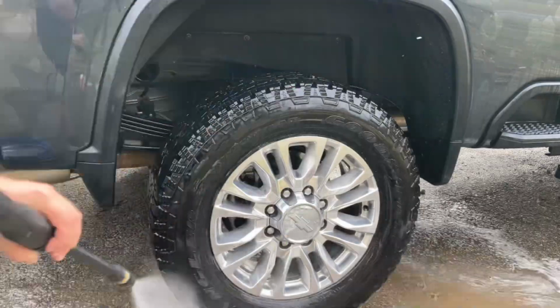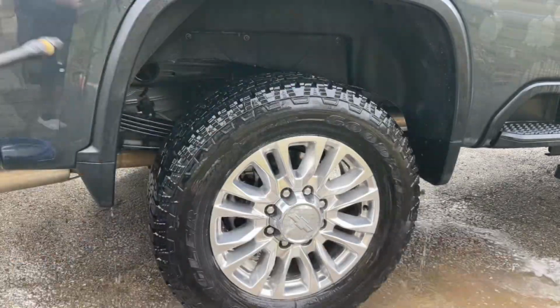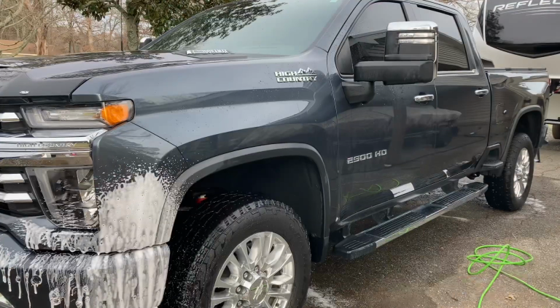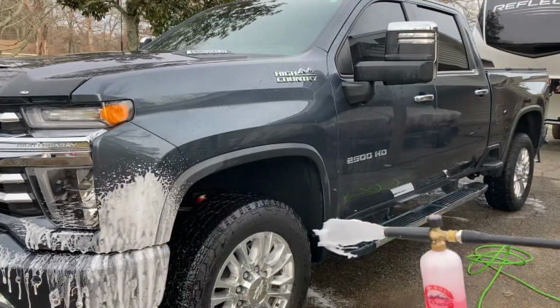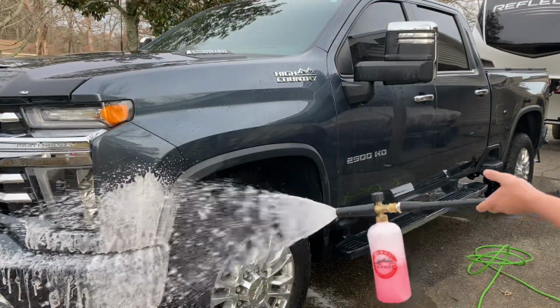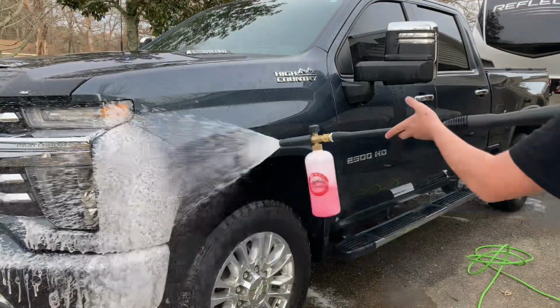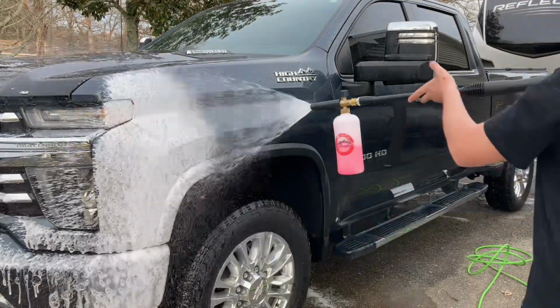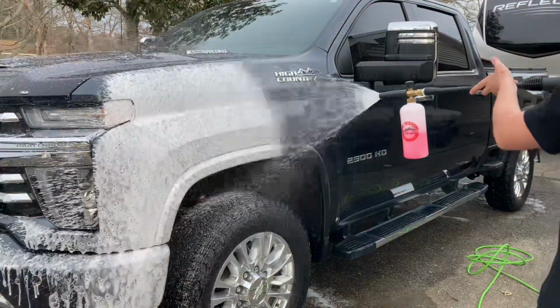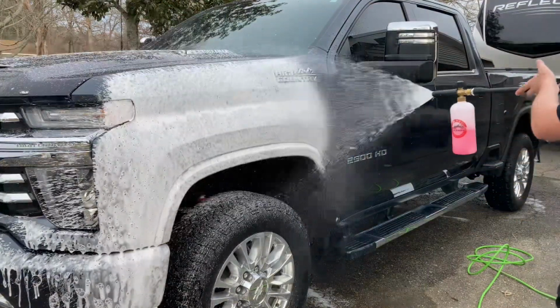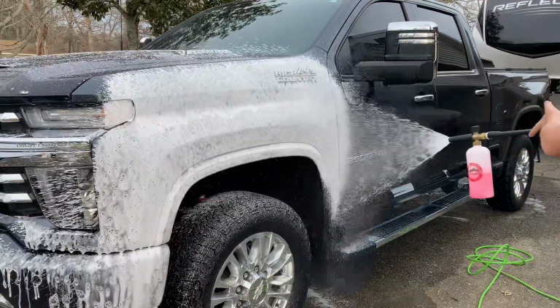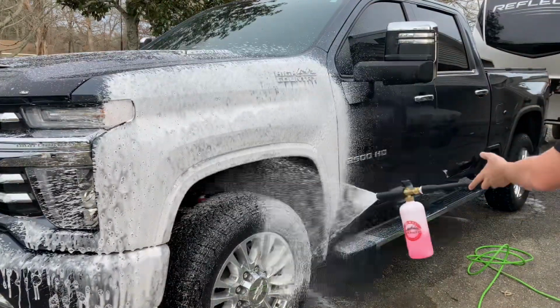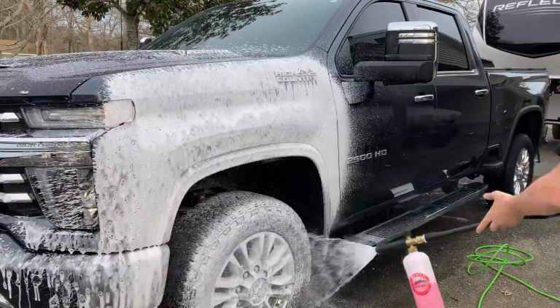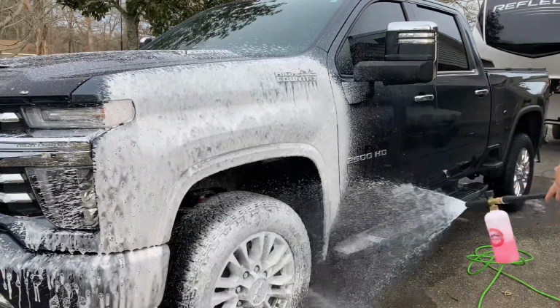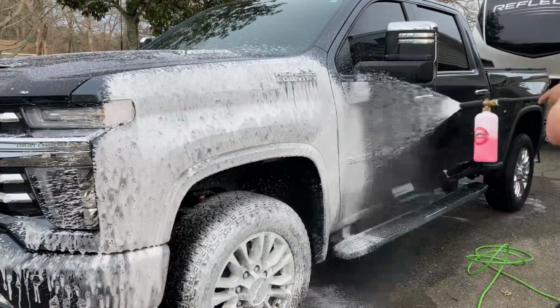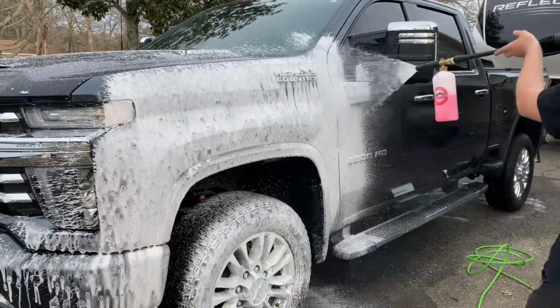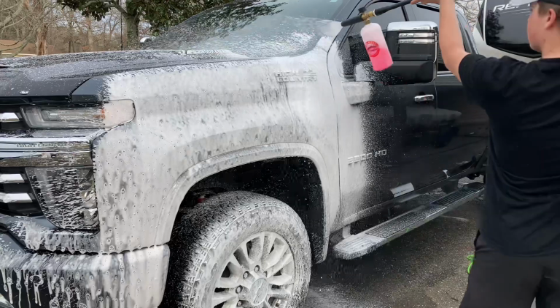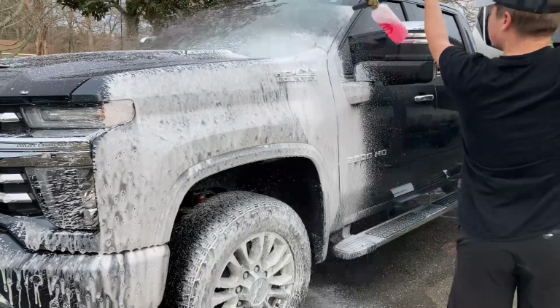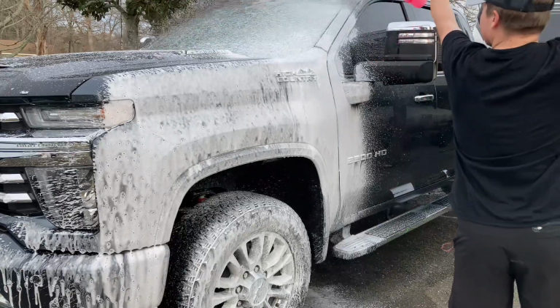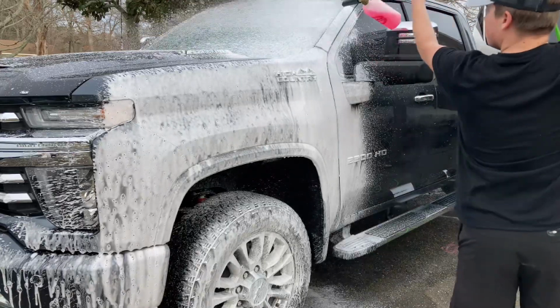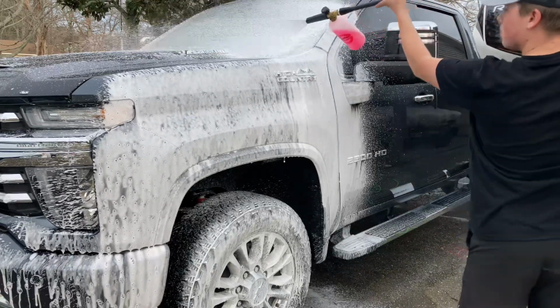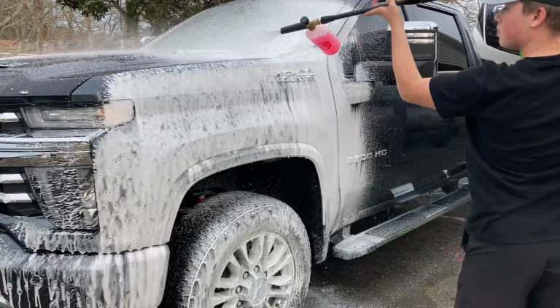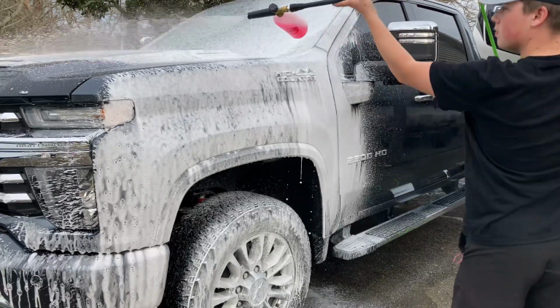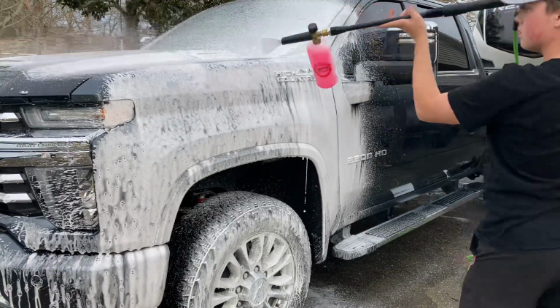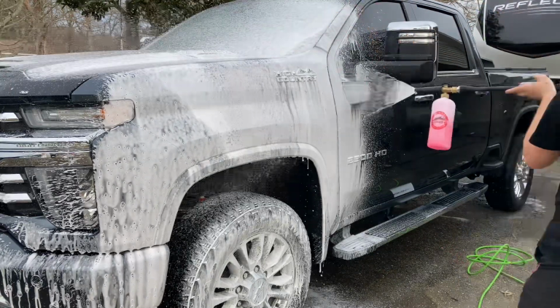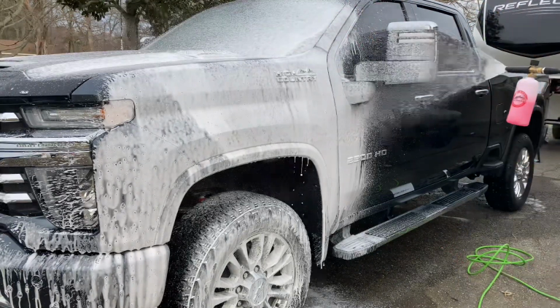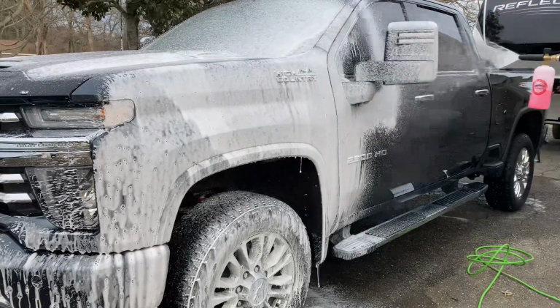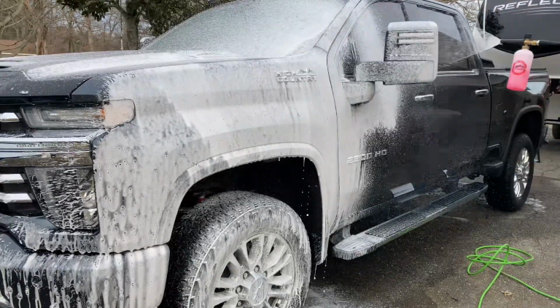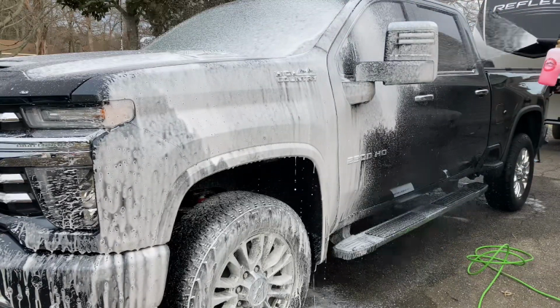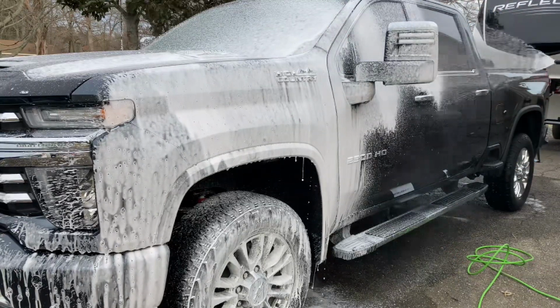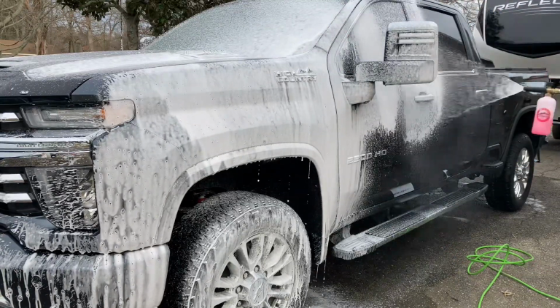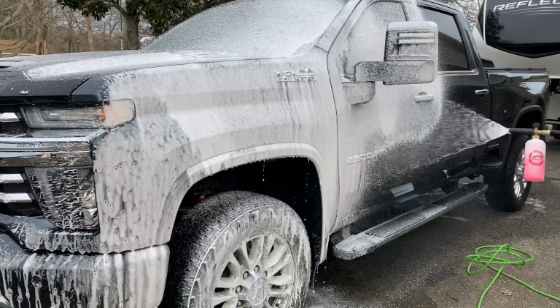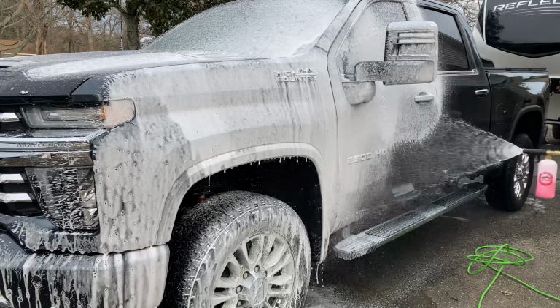Now we're going to move on to the foam cannon. I just like soaking the whole entire vehicle down with a nice pH neutral soap to give it lubrication before I go in with the wash mitt.